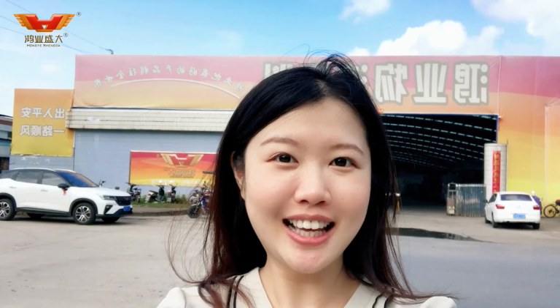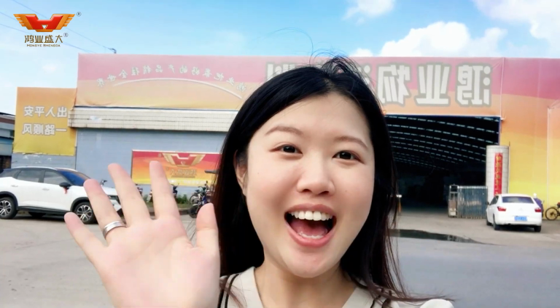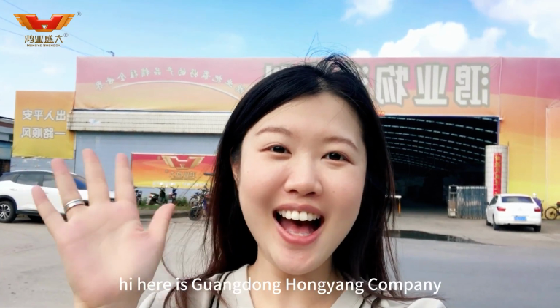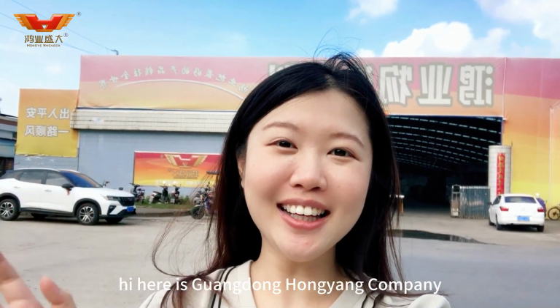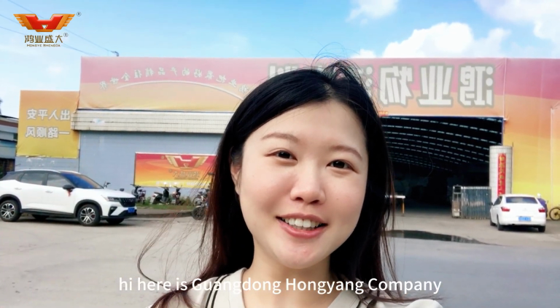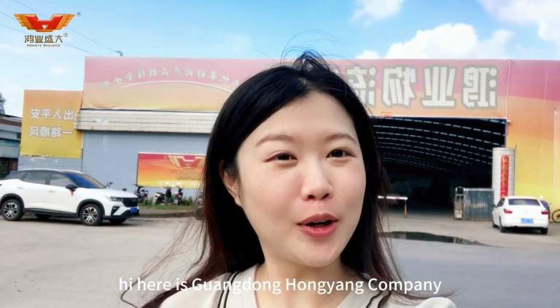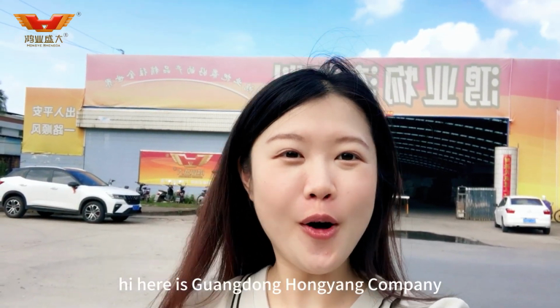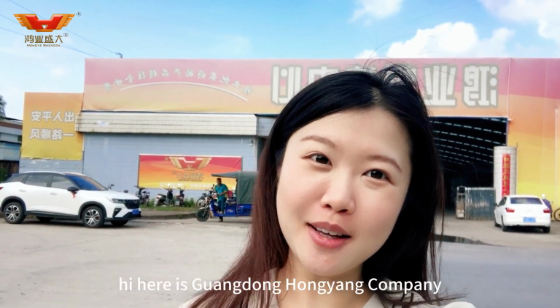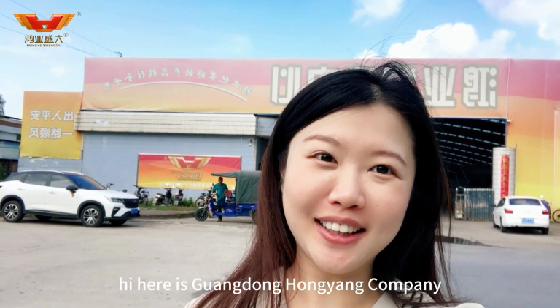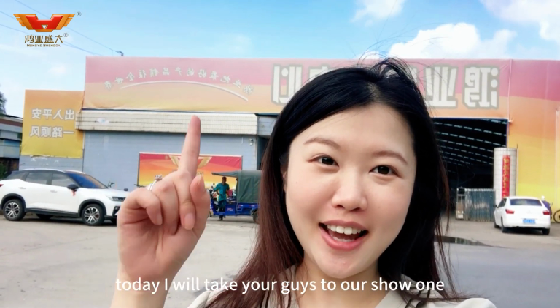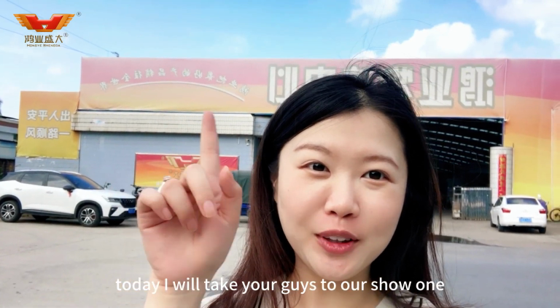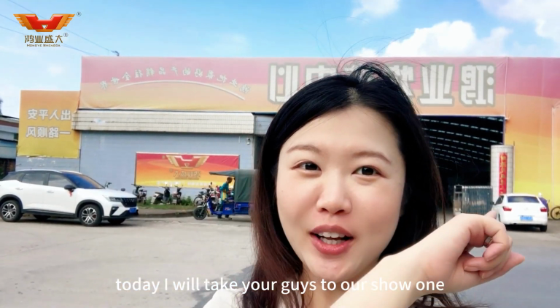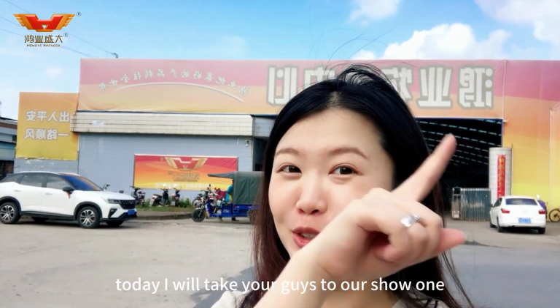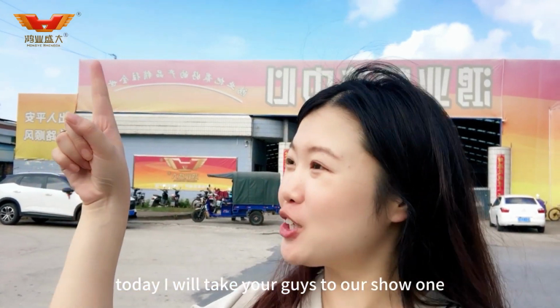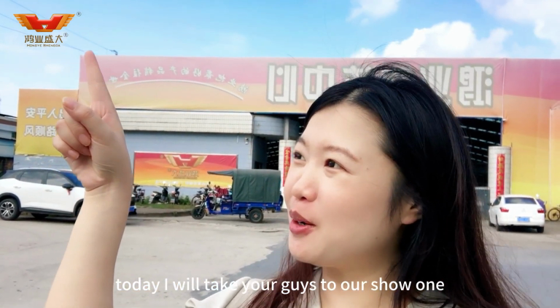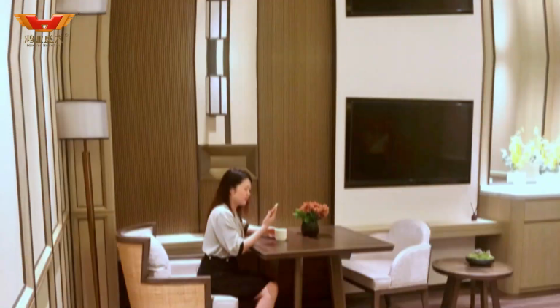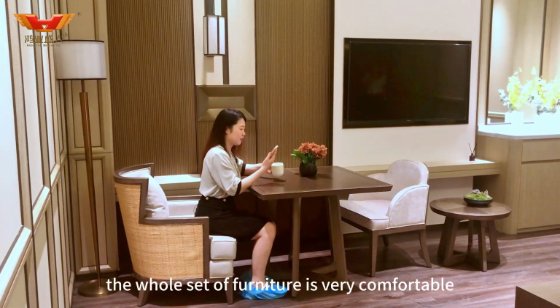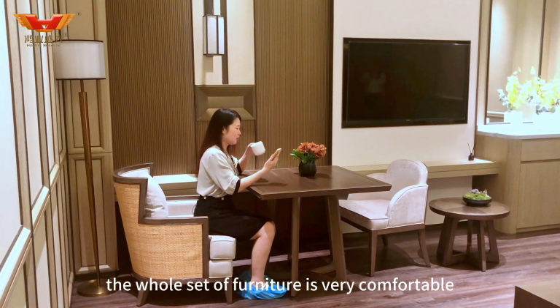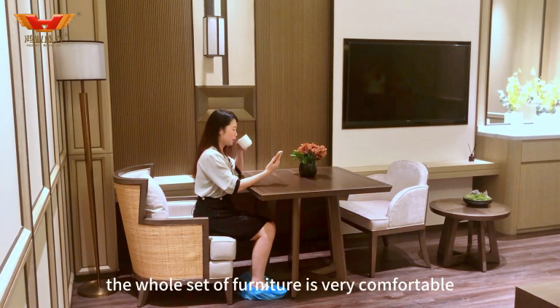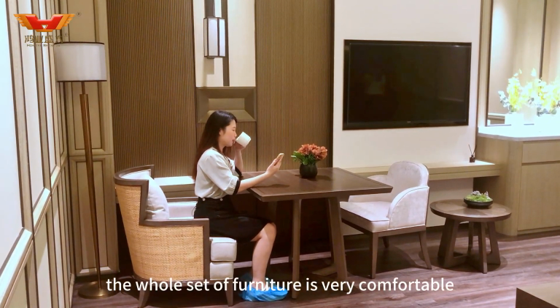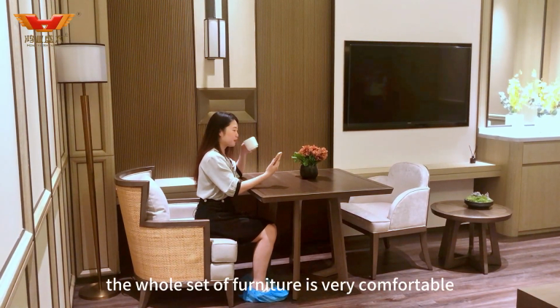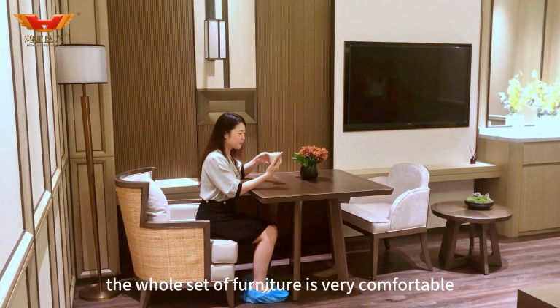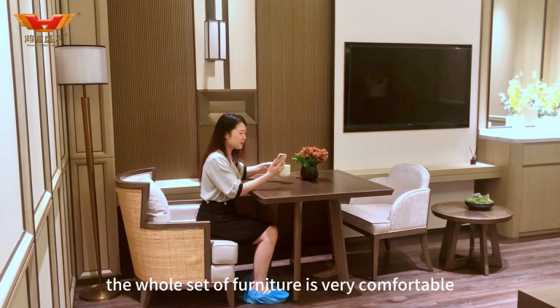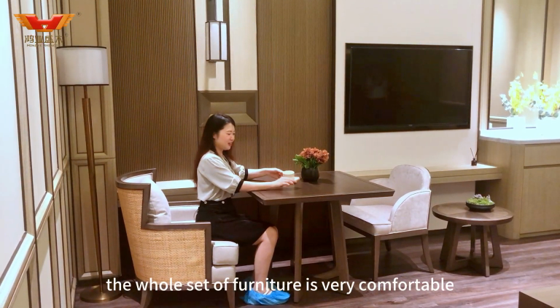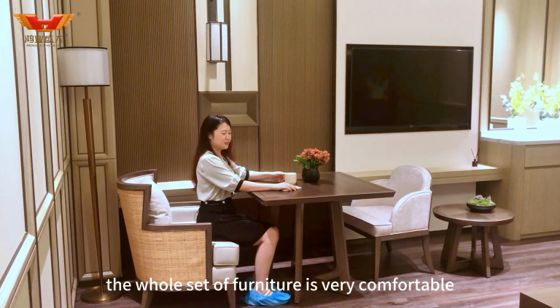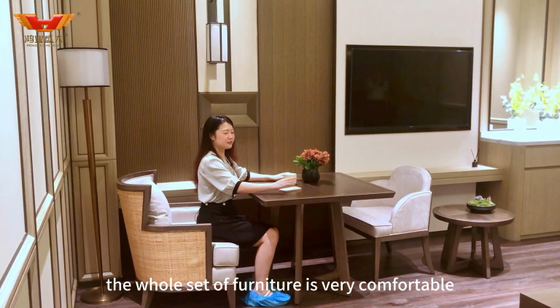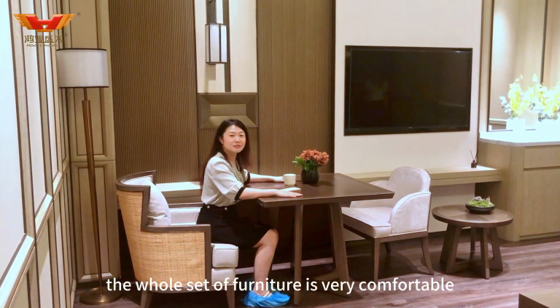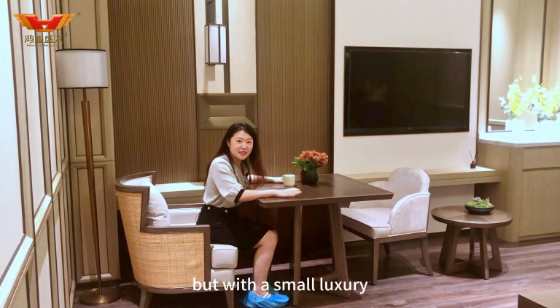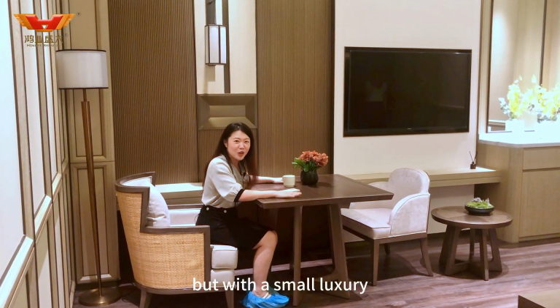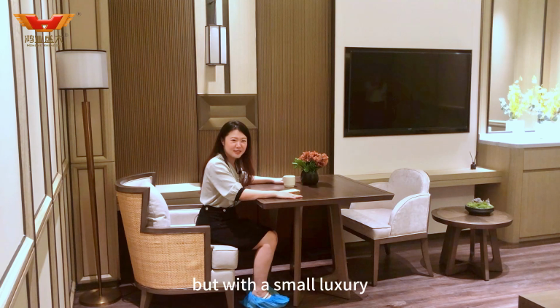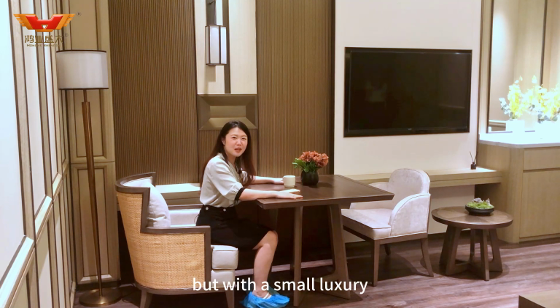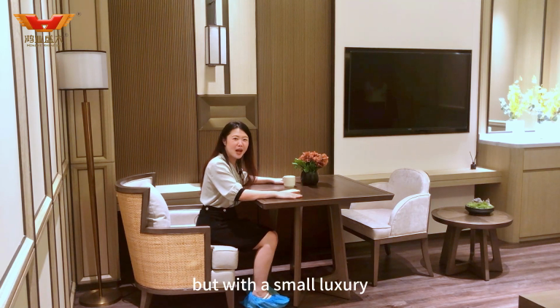Hi, here is Guangdong Hongya Company. Today I will take your guests to our showroom. The whole set of furniture is very comfortable, but with a small luxury.